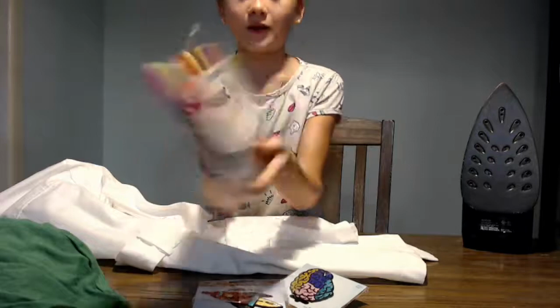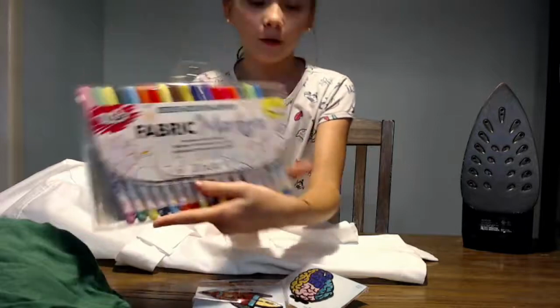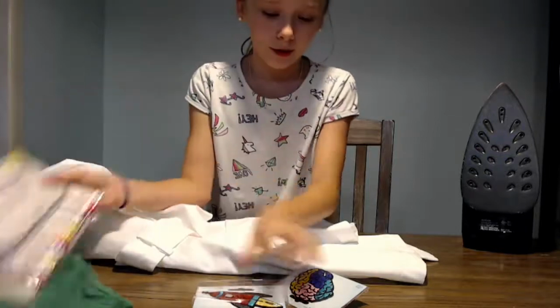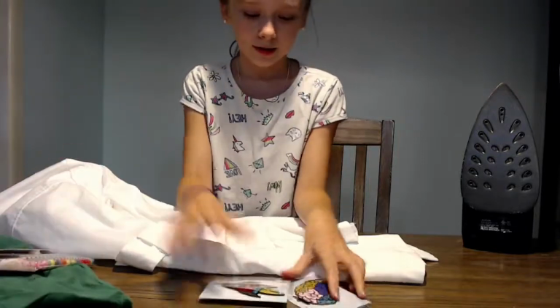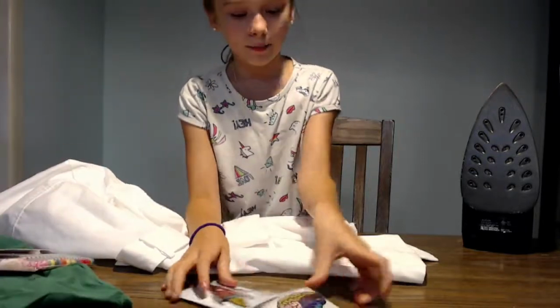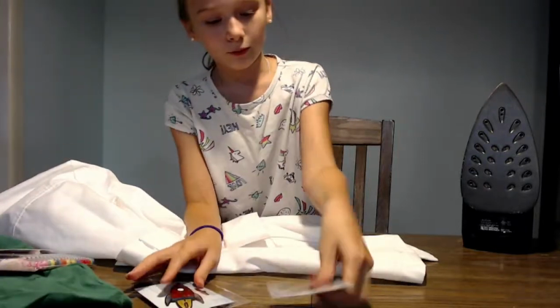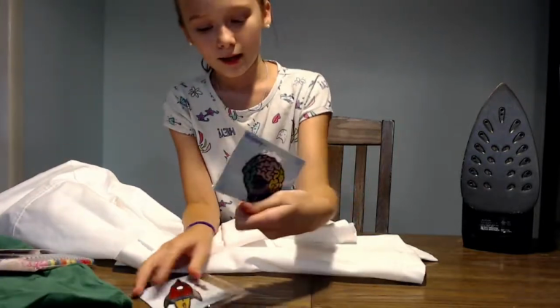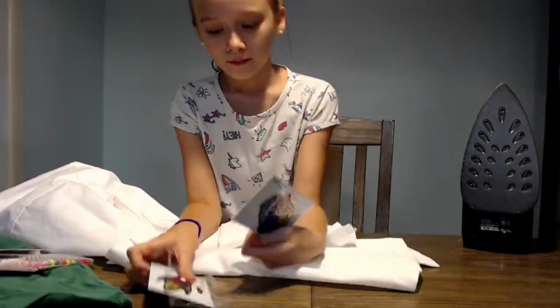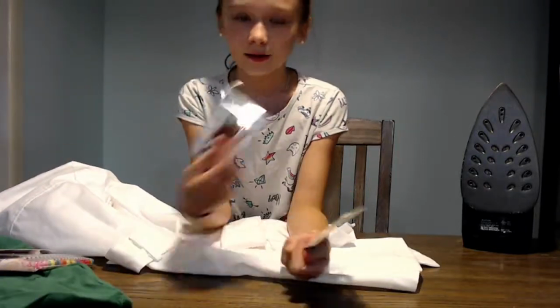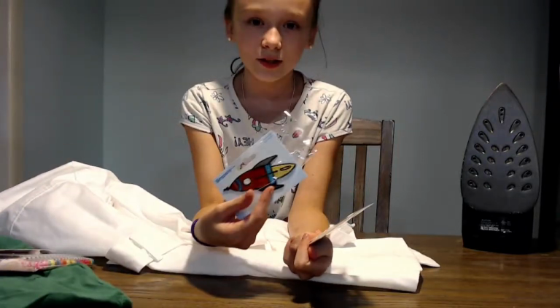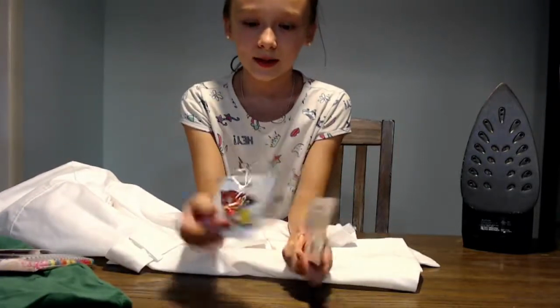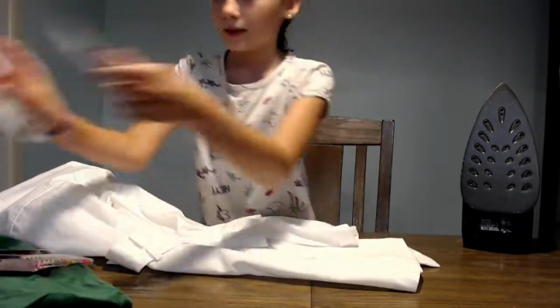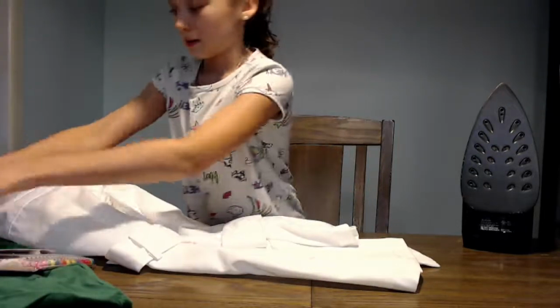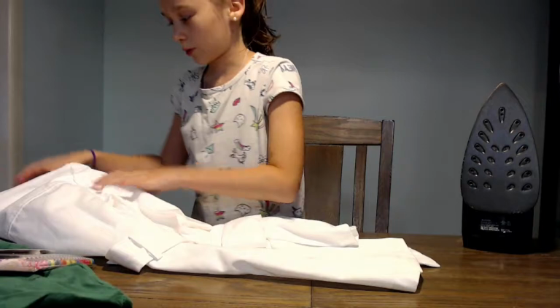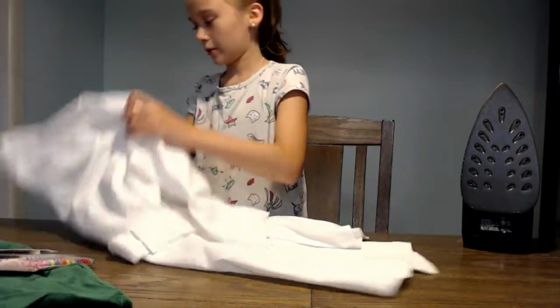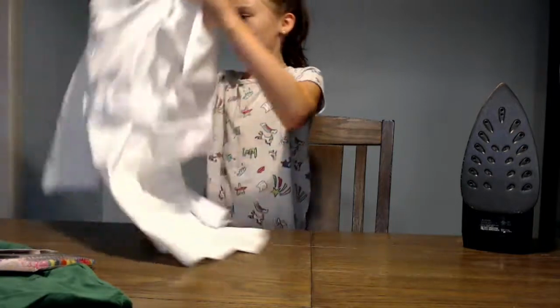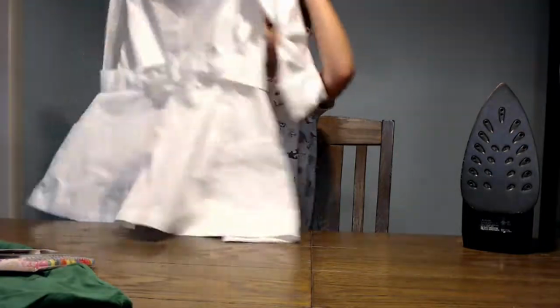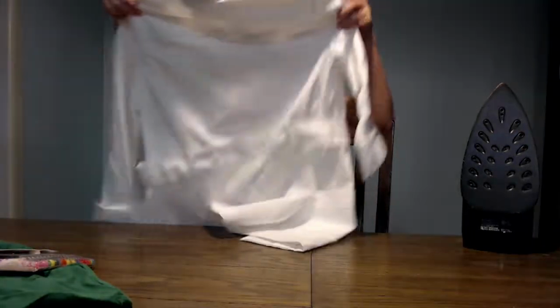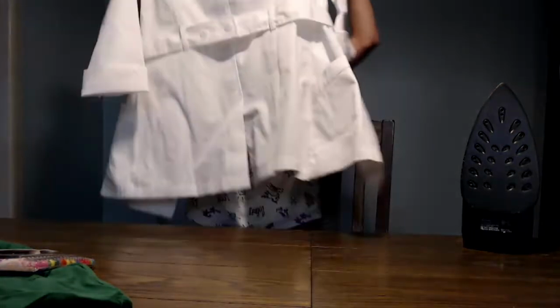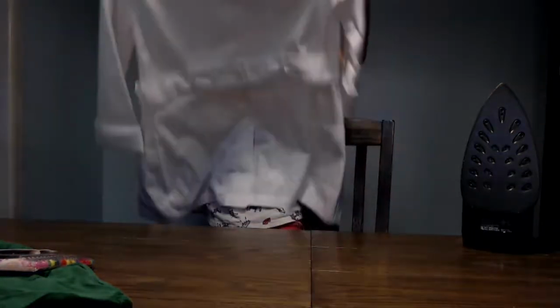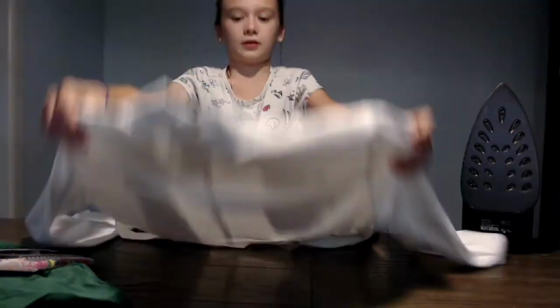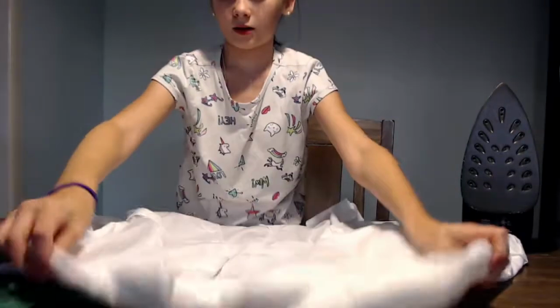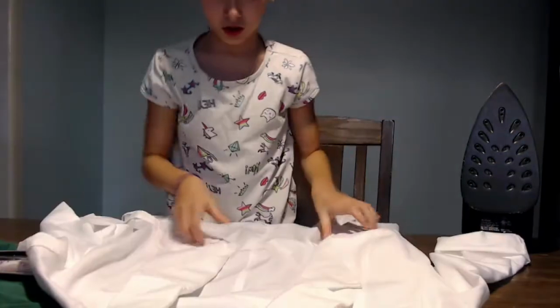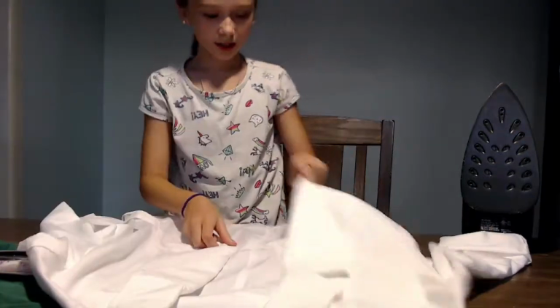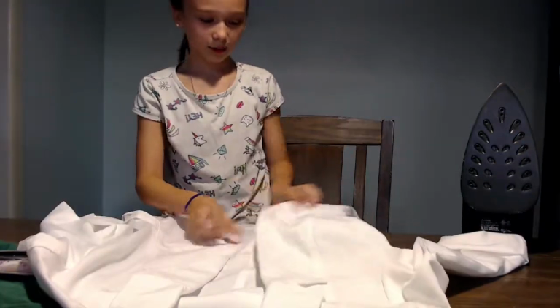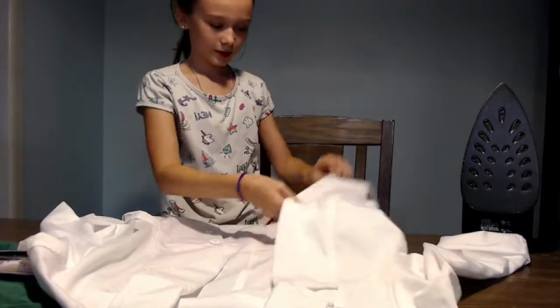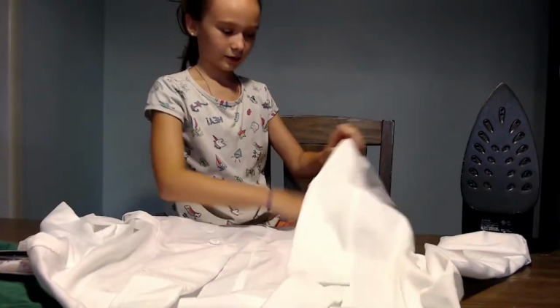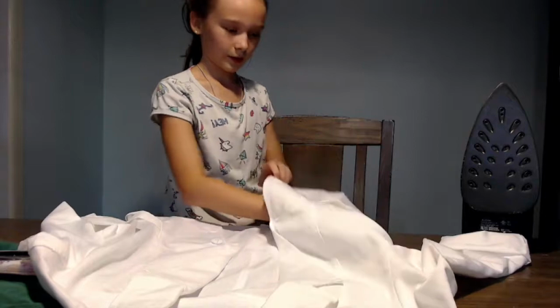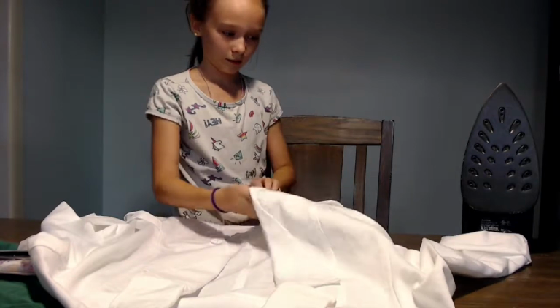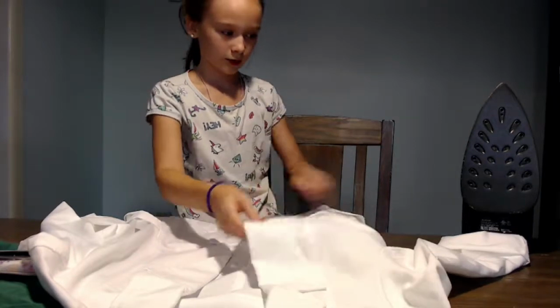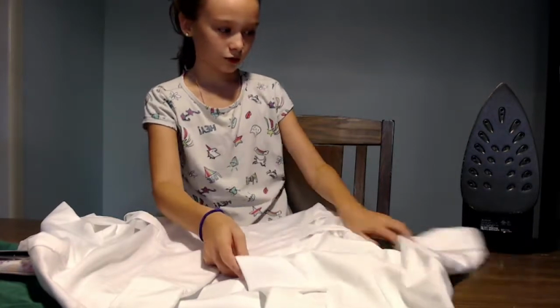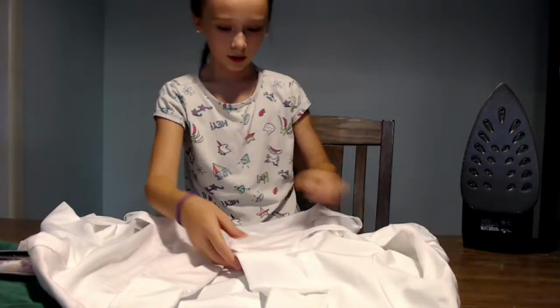I've got rainbow fabric markers, a brain iron-on, and a rocket ship iron-on, and I'm going to be putting them on a giant lab coat. It's very big, even though it's an extra small.